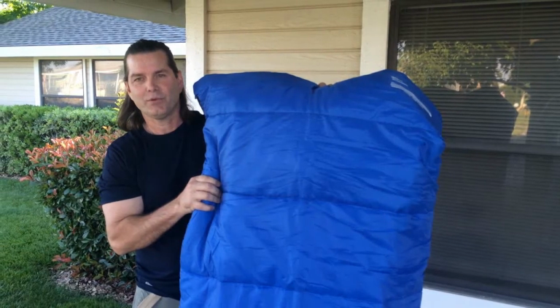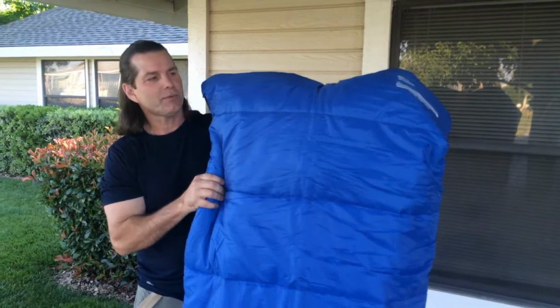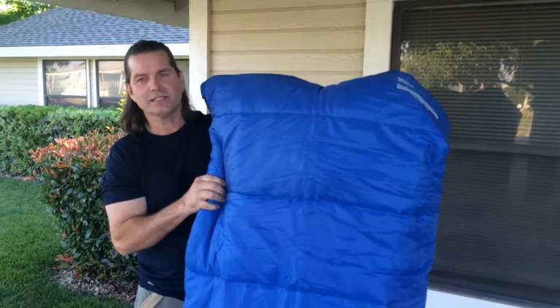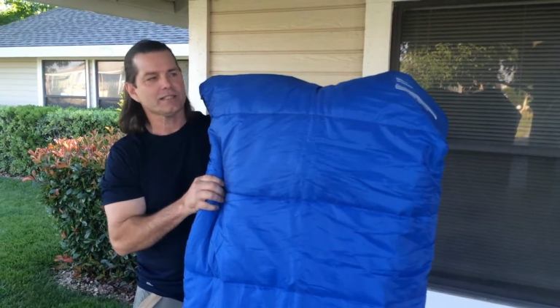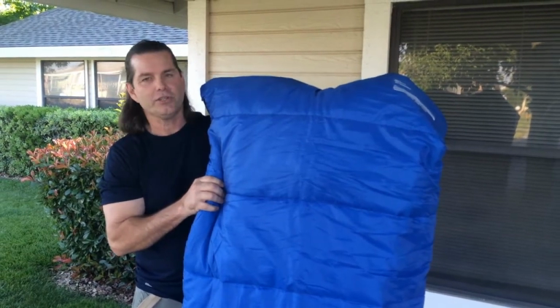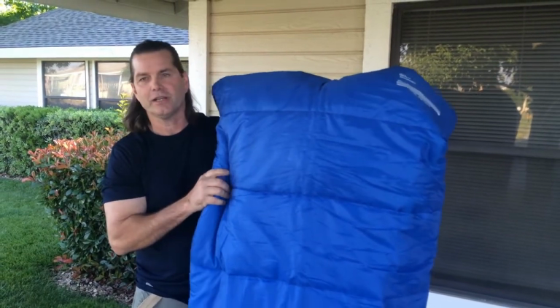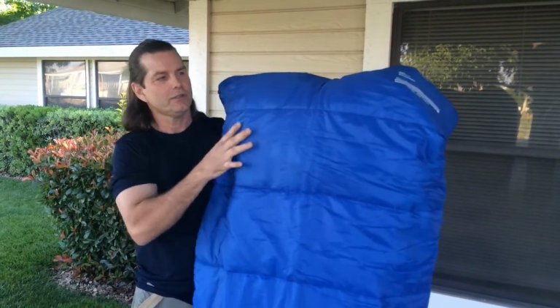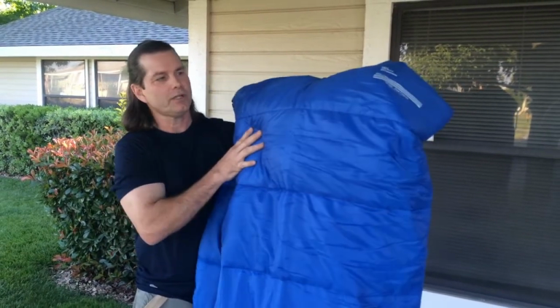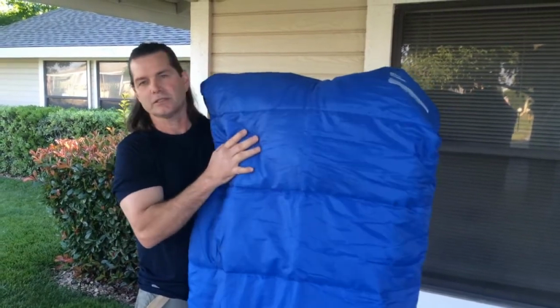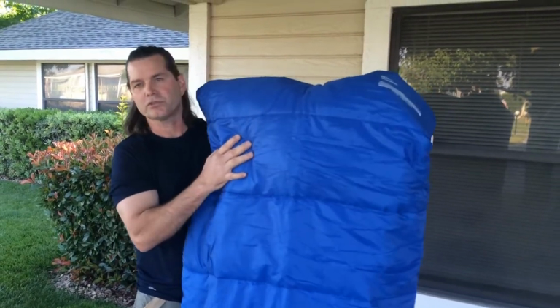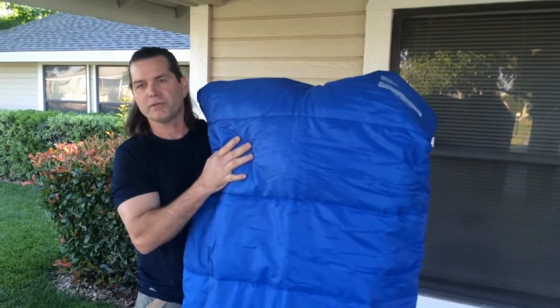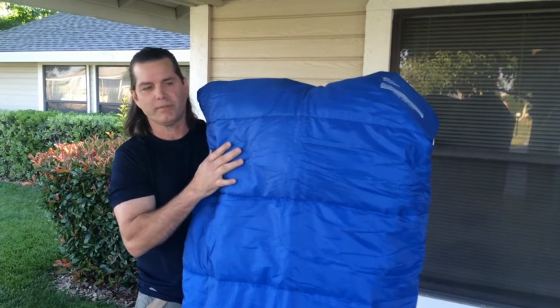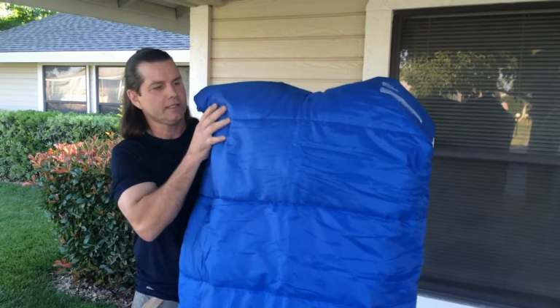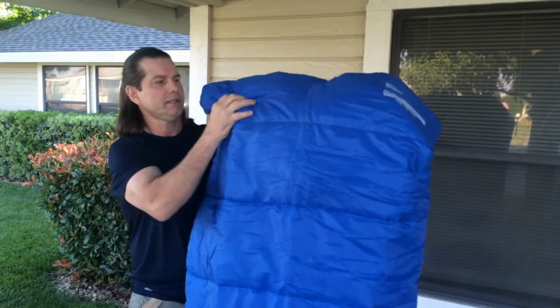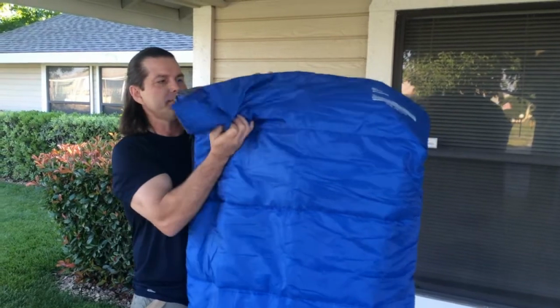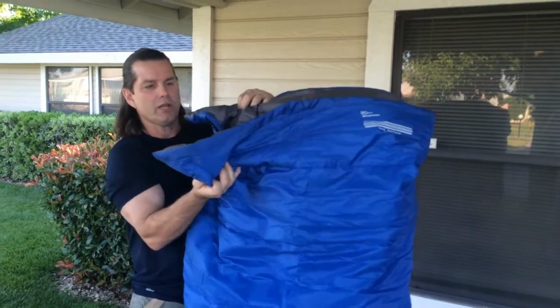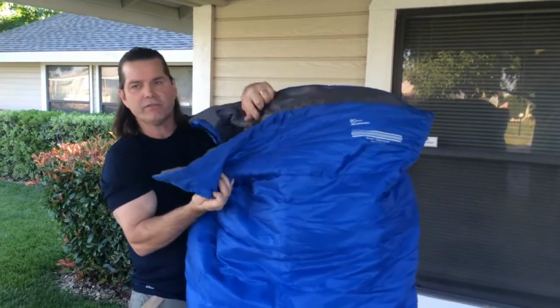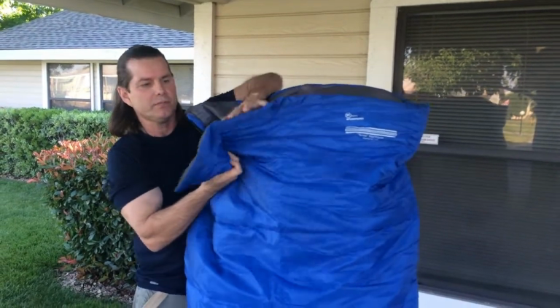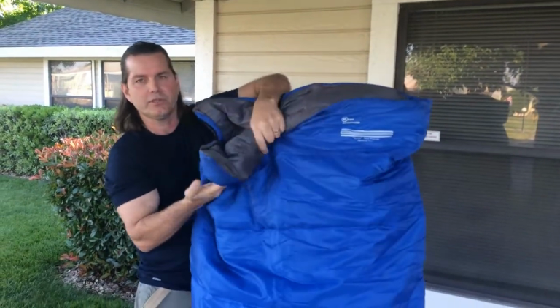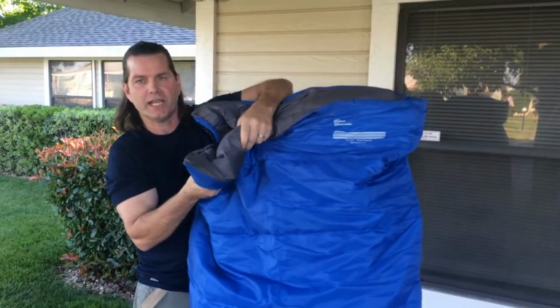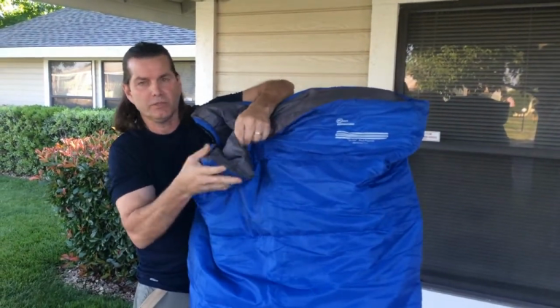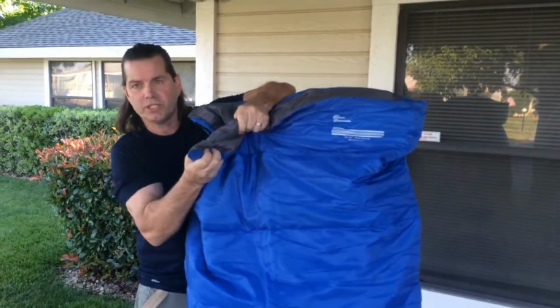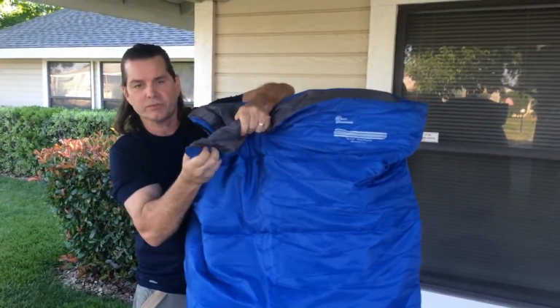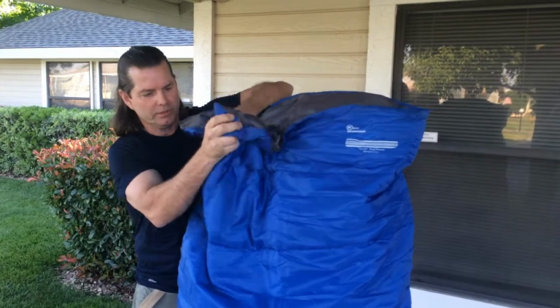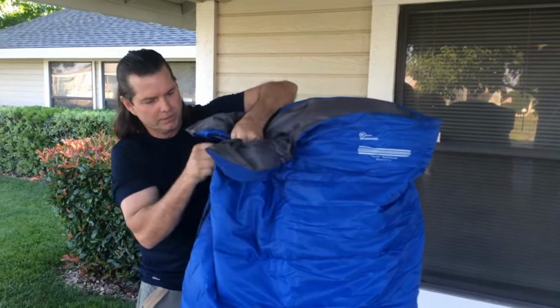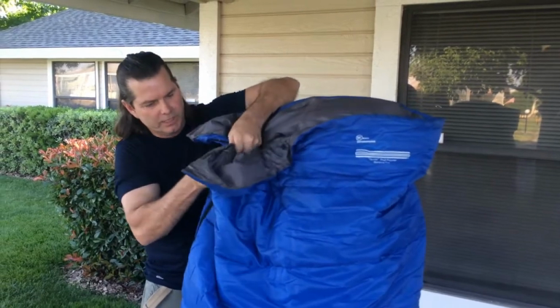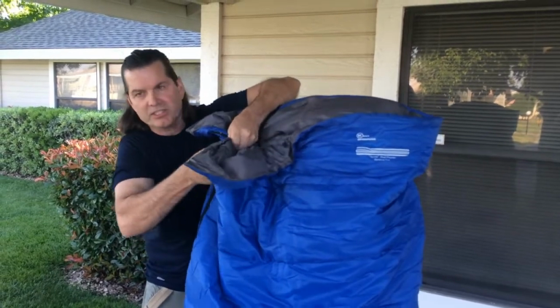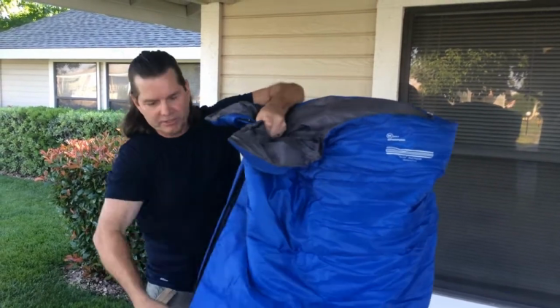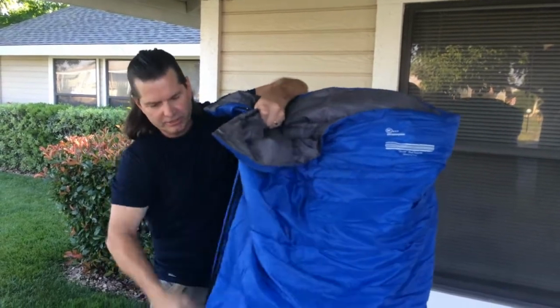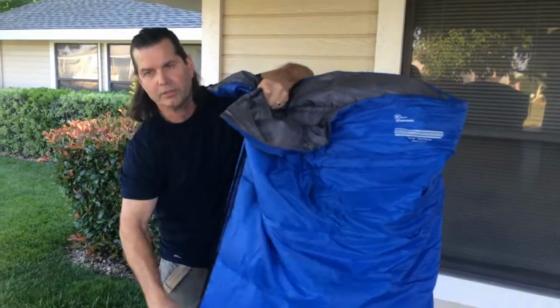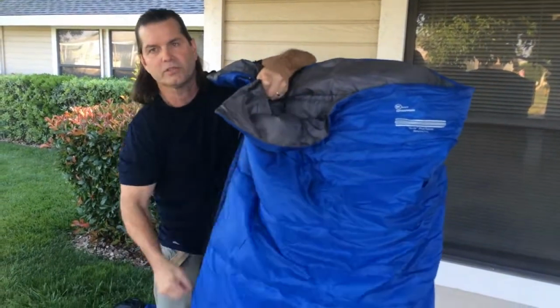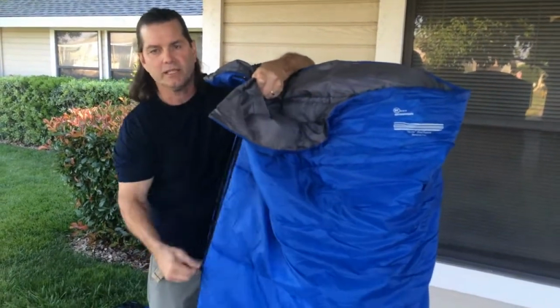I'm with Keen Enterprises and I'd like to show you our new product, the Sports Stool Purpose Sleeping Bag. It's made with hollow fiber material inside, which is machine washable. It has a snag-resistant zipper that won't snag up.